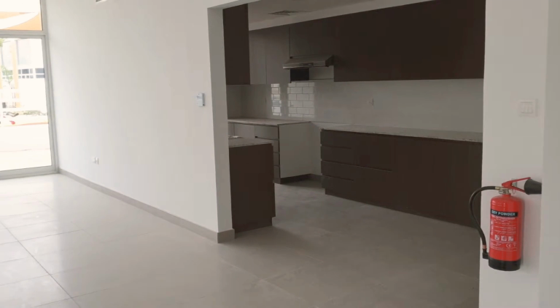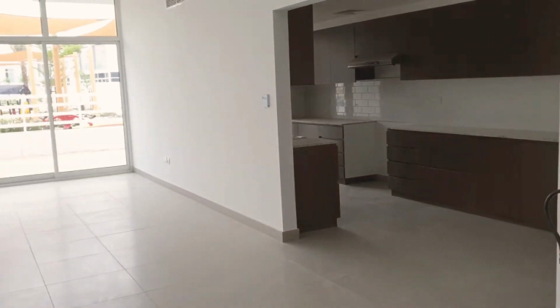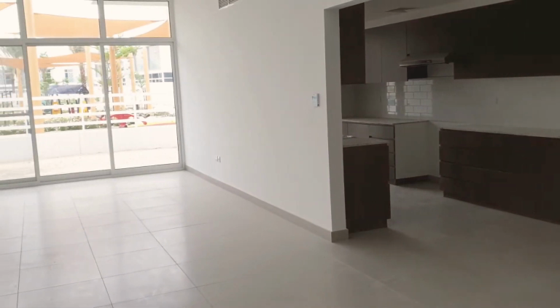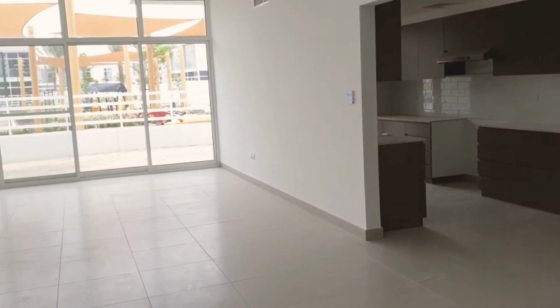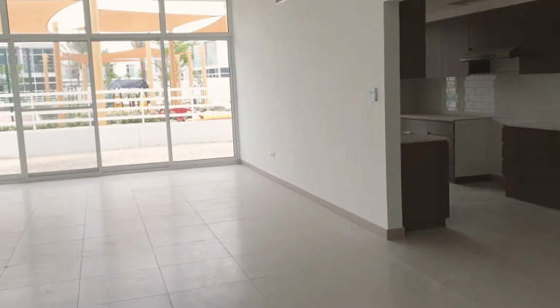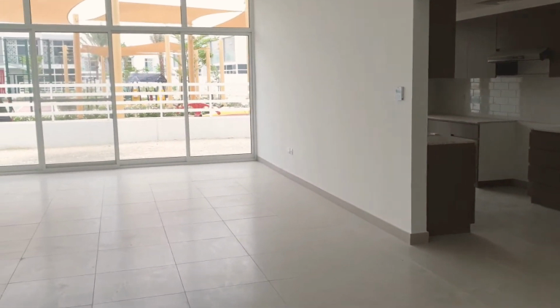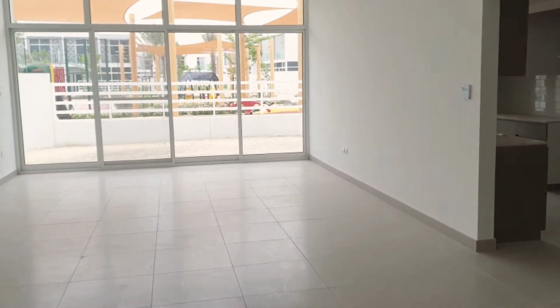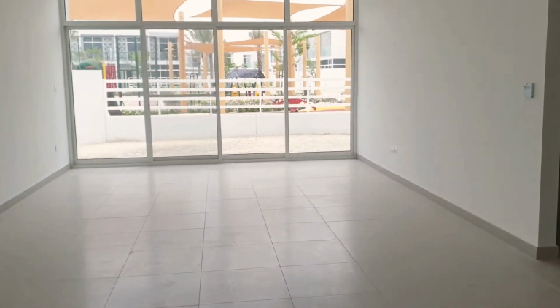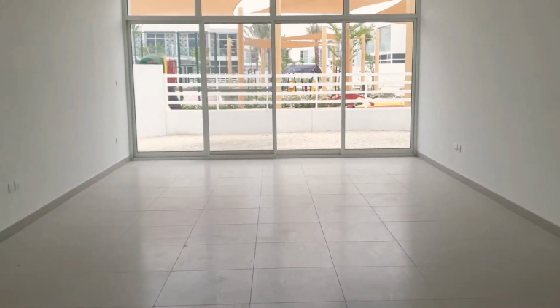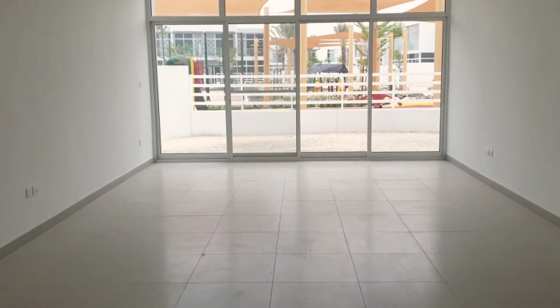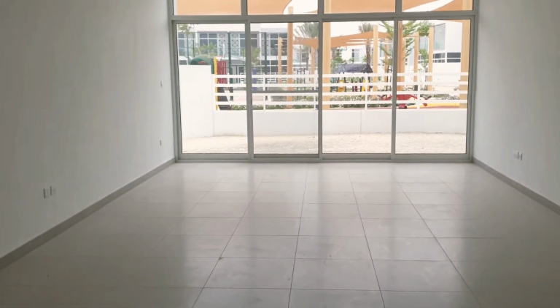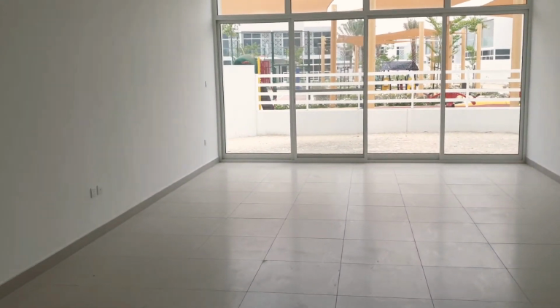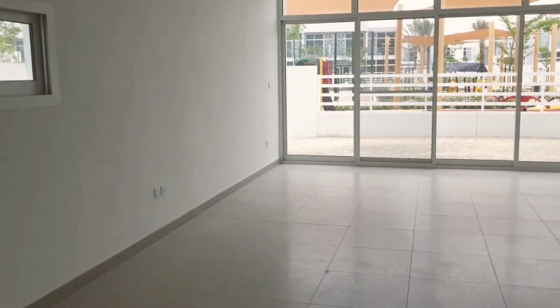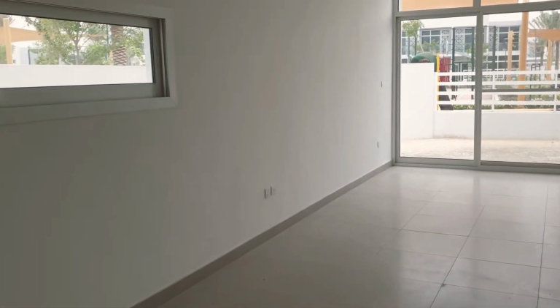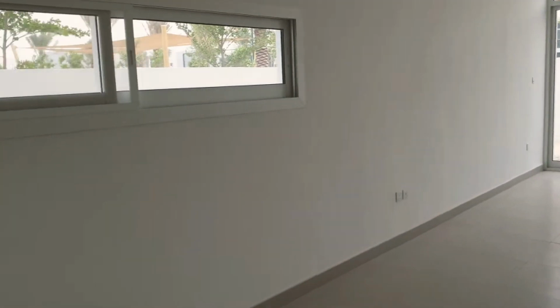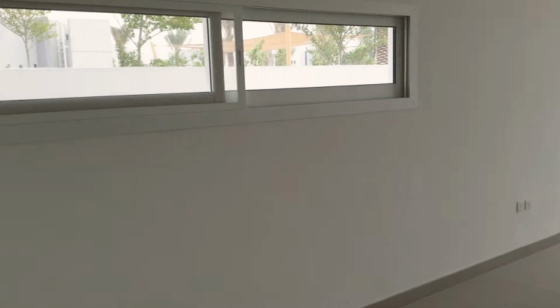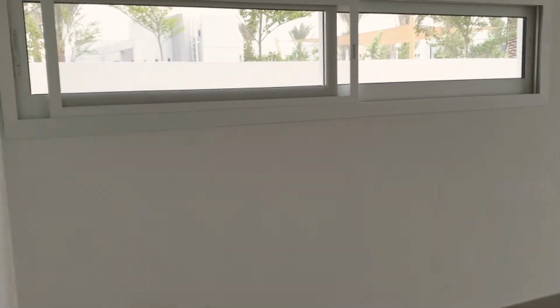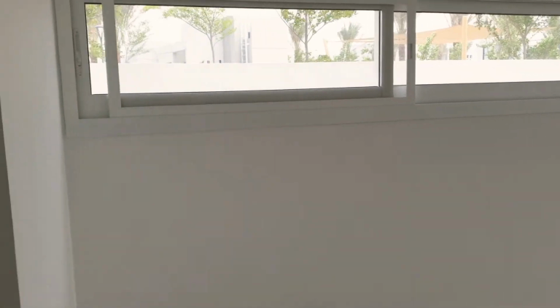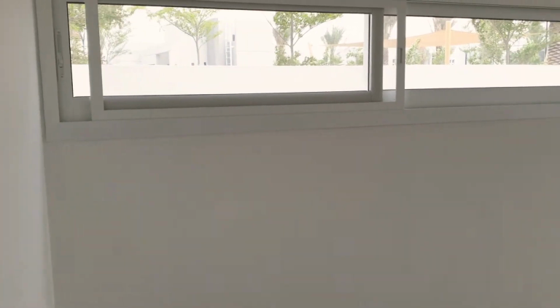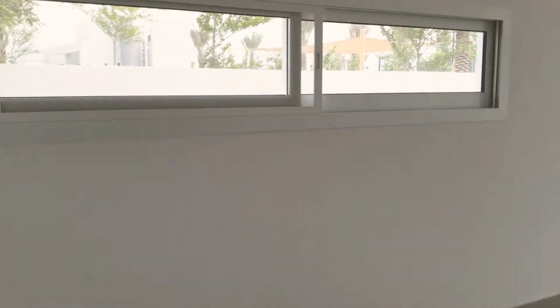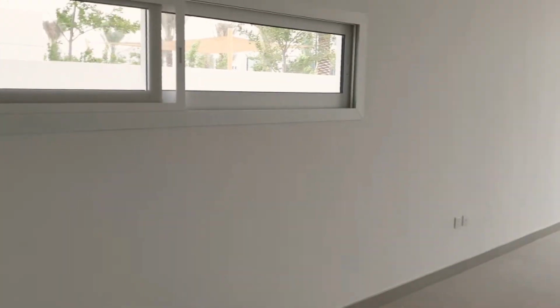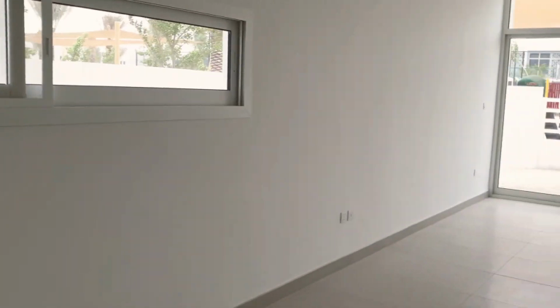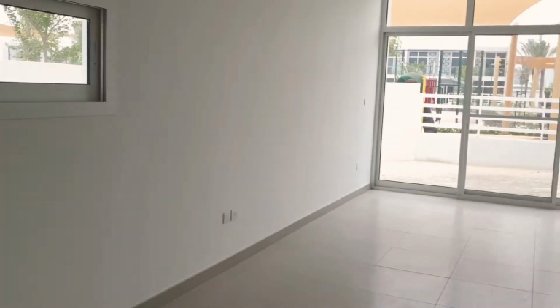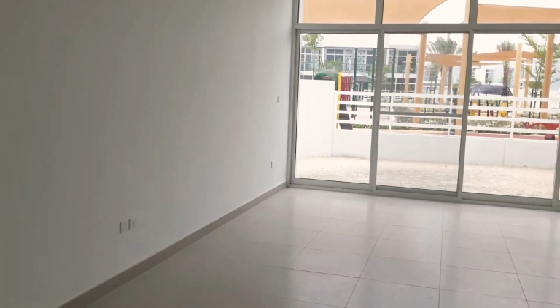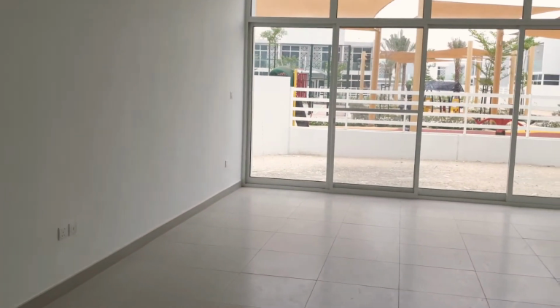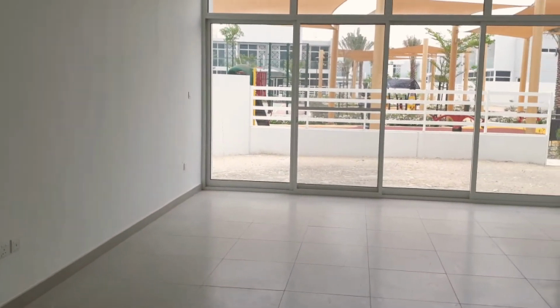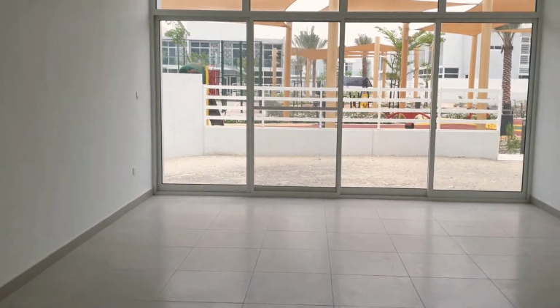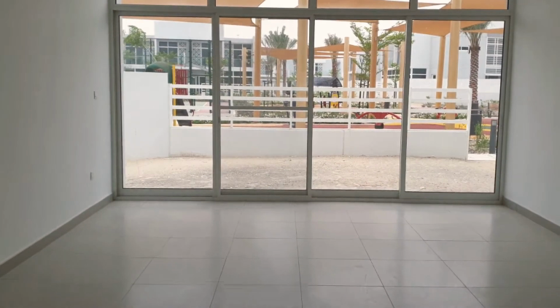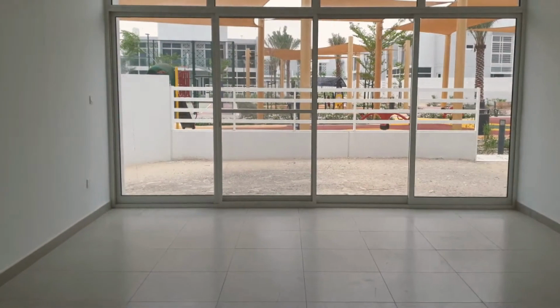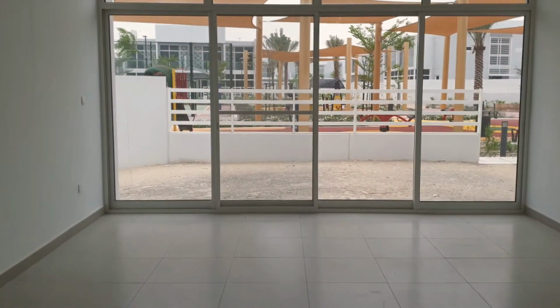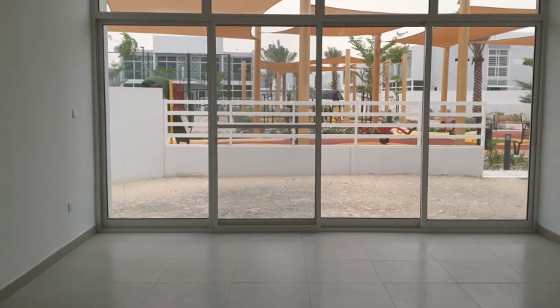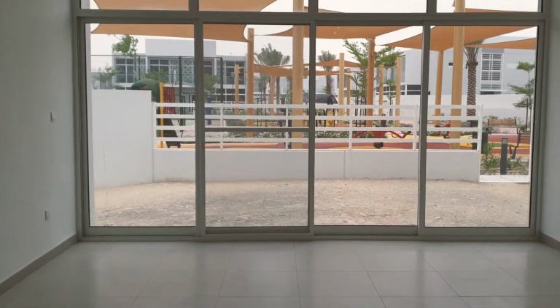This is the big hall, a very big visiting room. It's really spacious with a very big space.